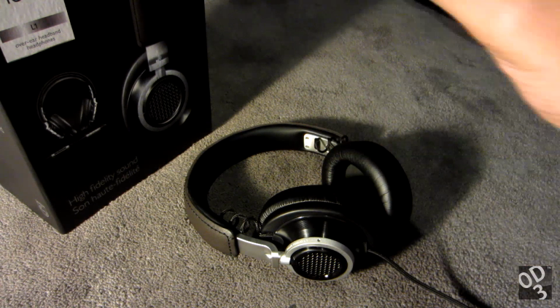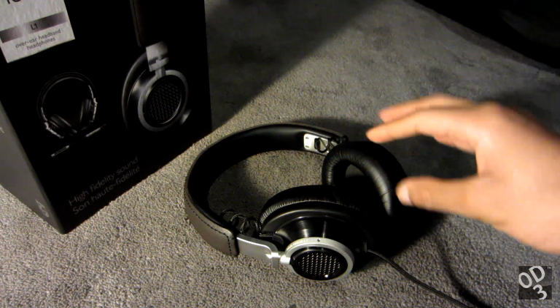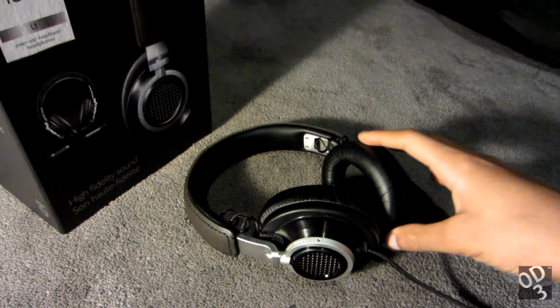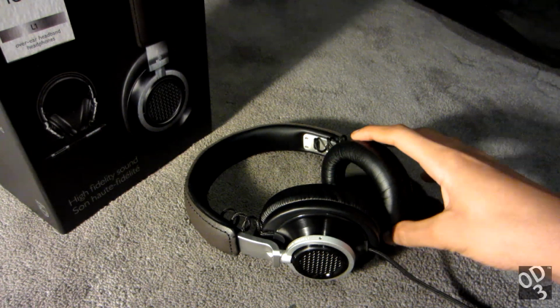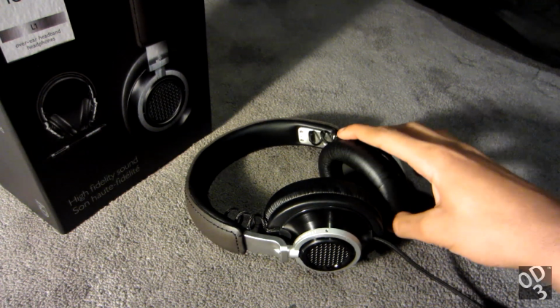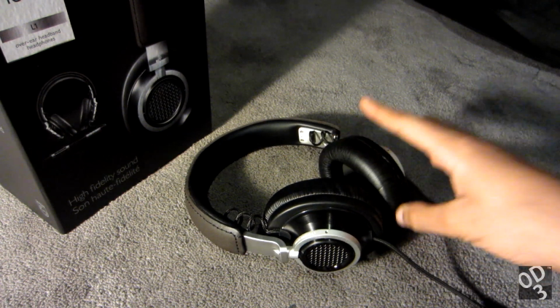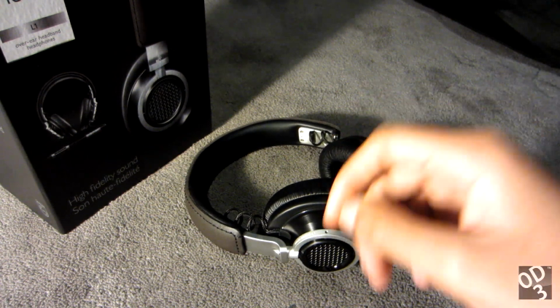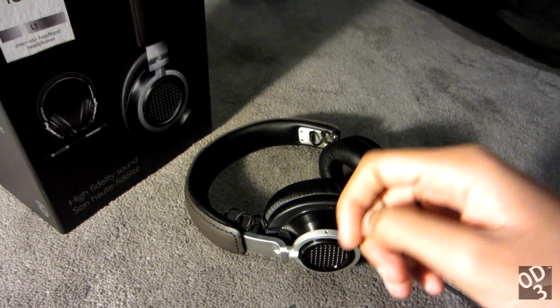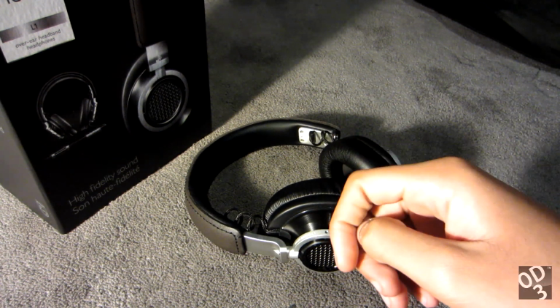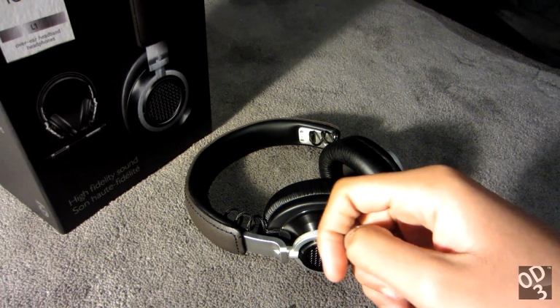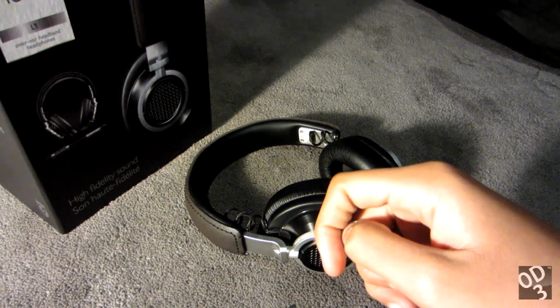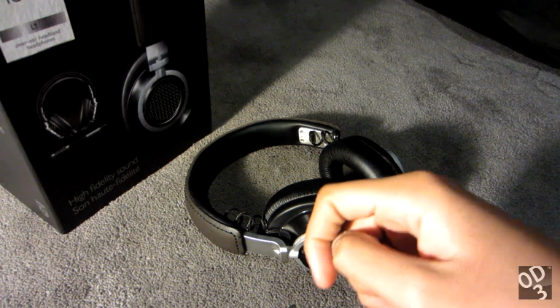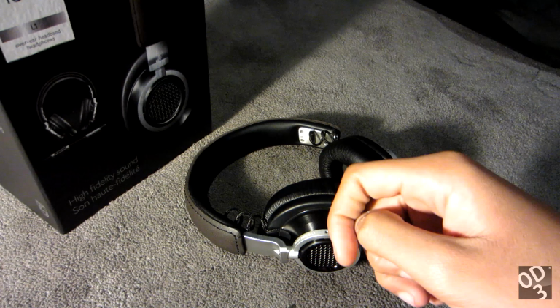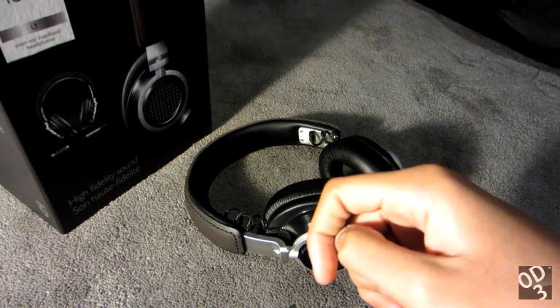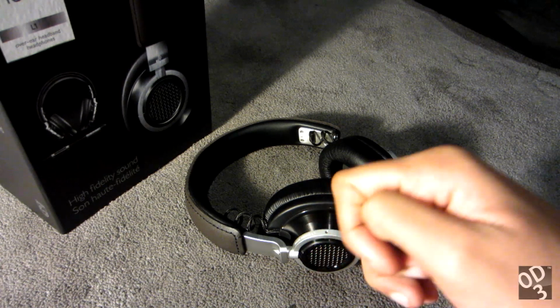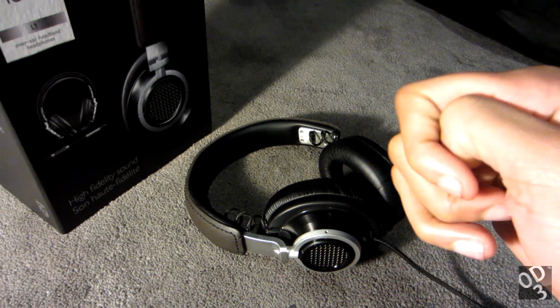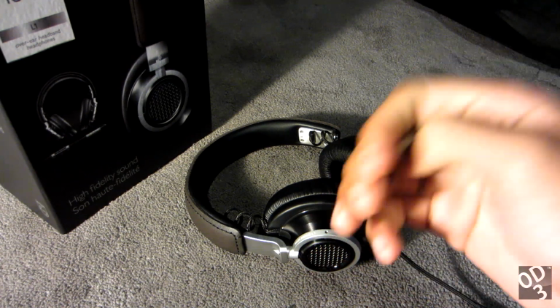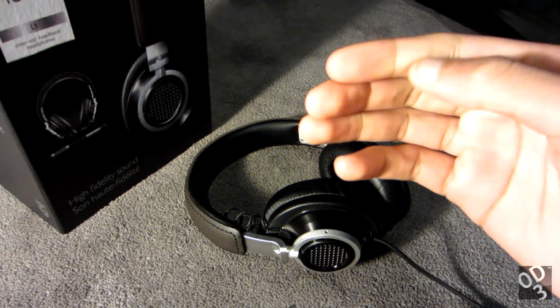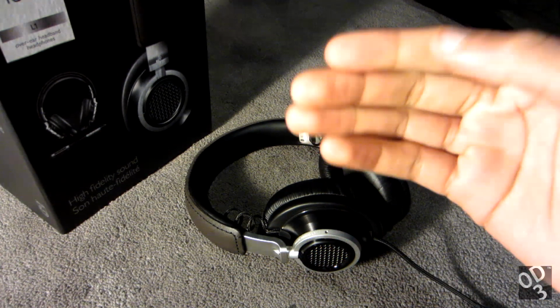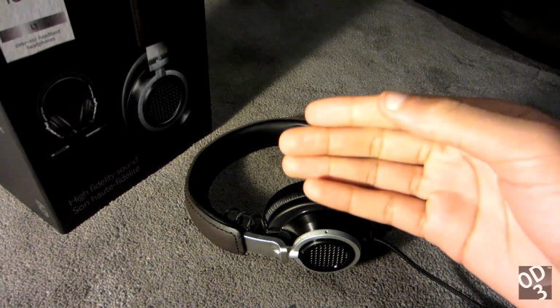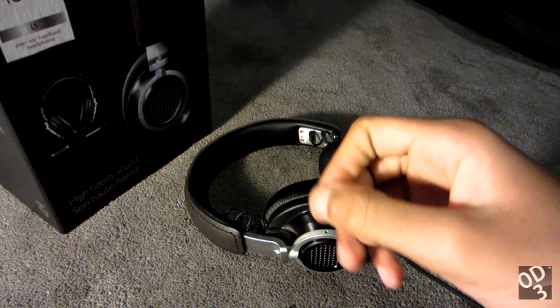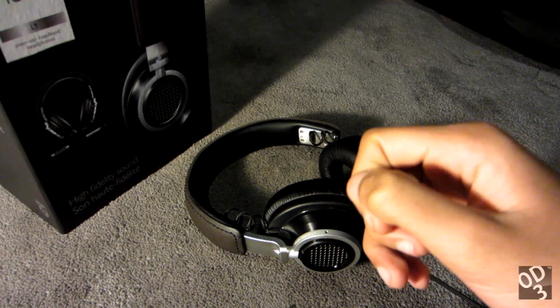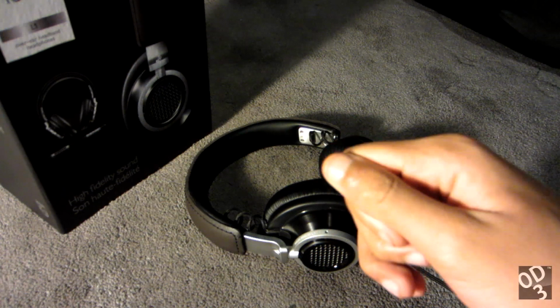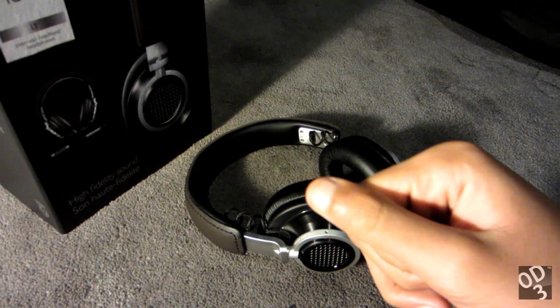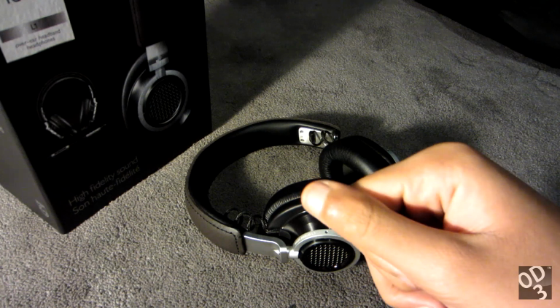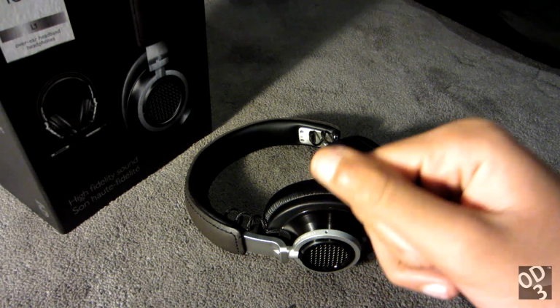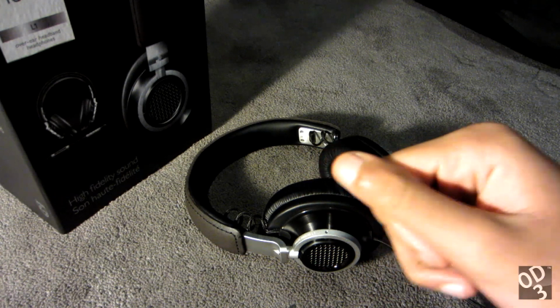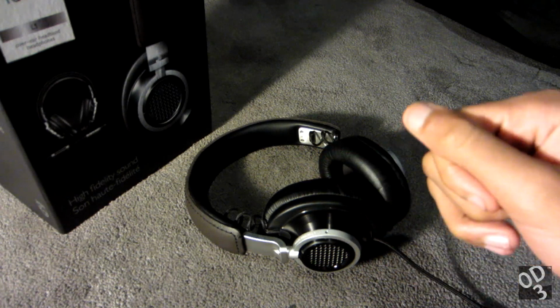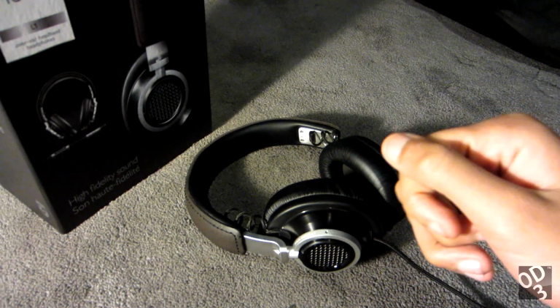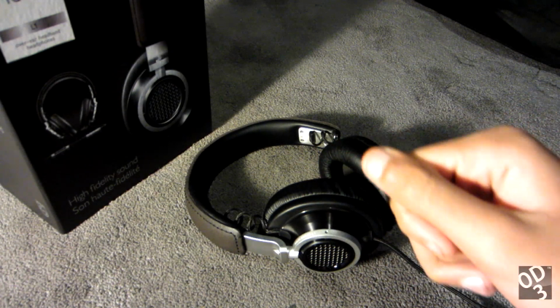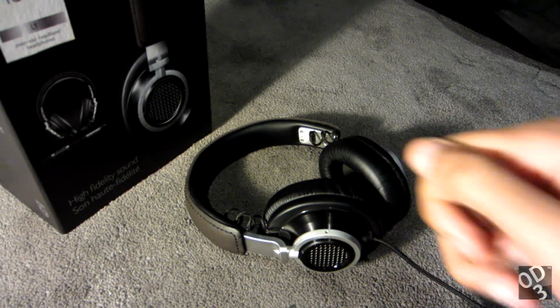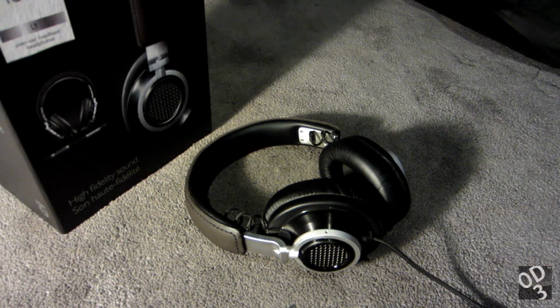So this has been the review of the Fidelio L1s. If you have any questions or comments that this video has not addressed, feel free to post them below. I'll try to answer them to the best of my ability. Thanks for watching, guys. Later.